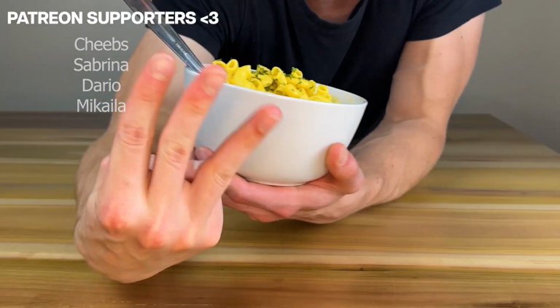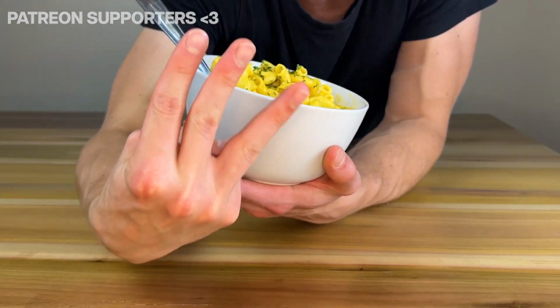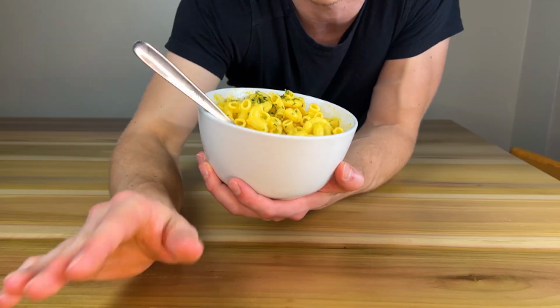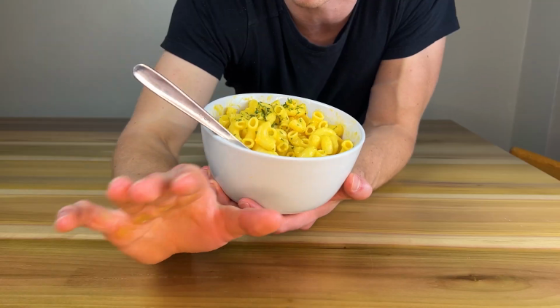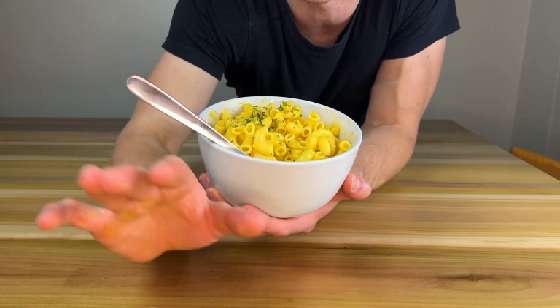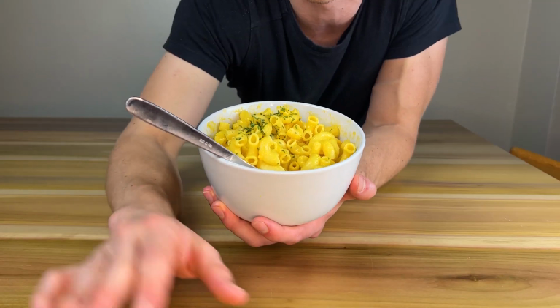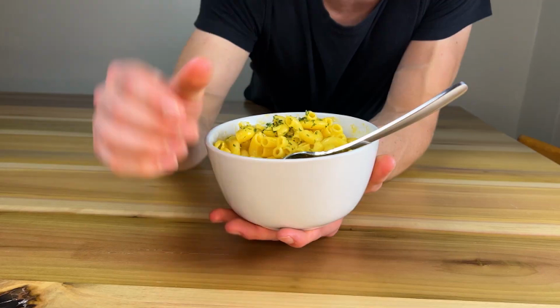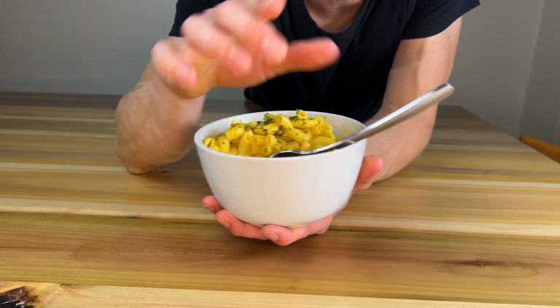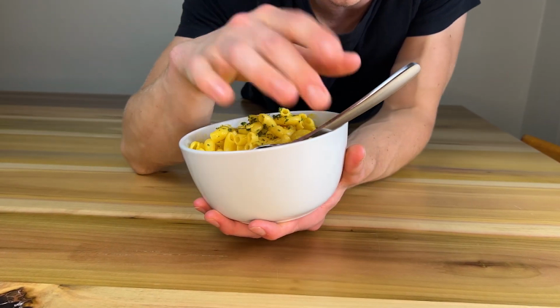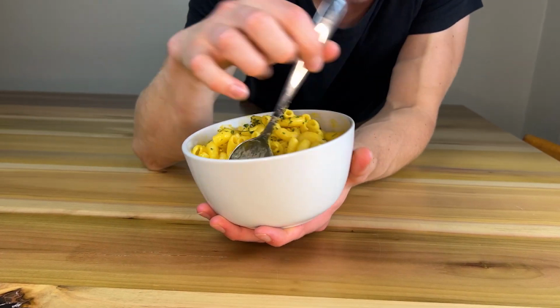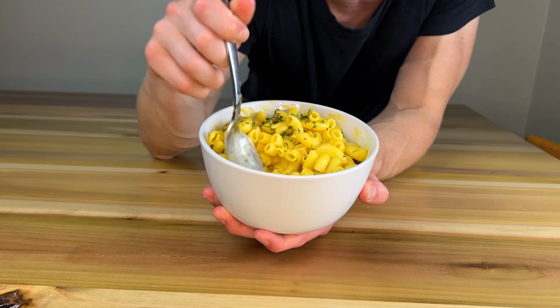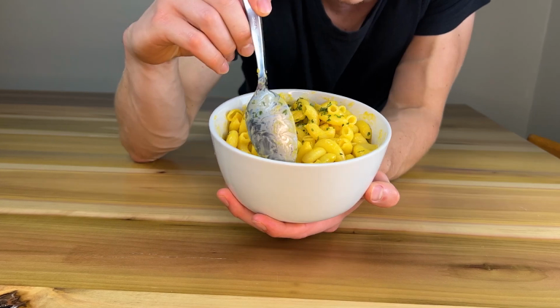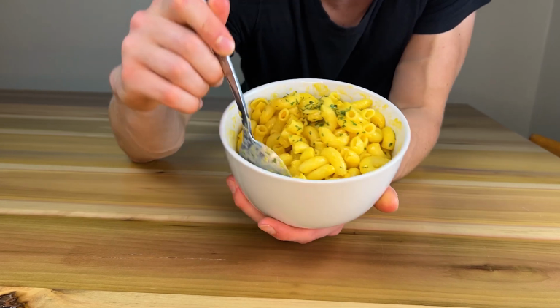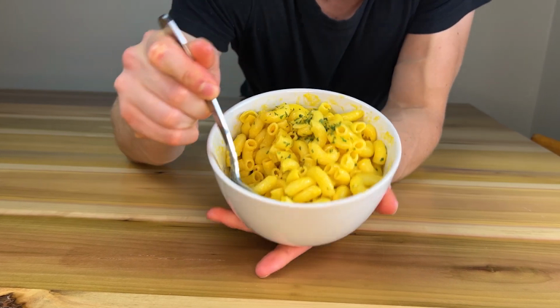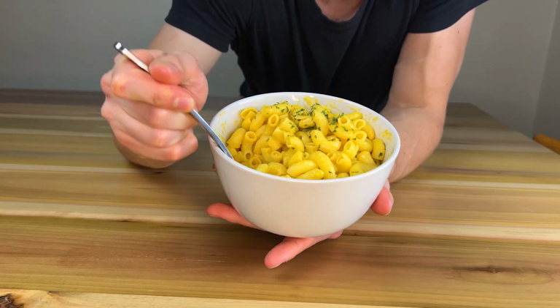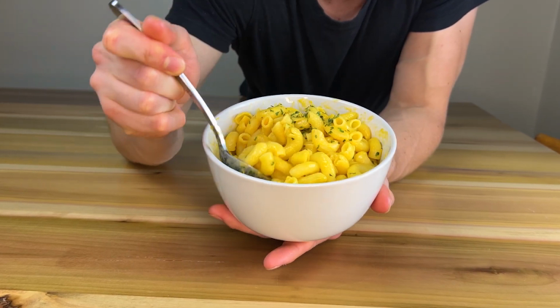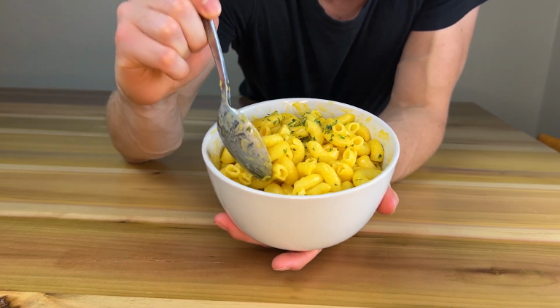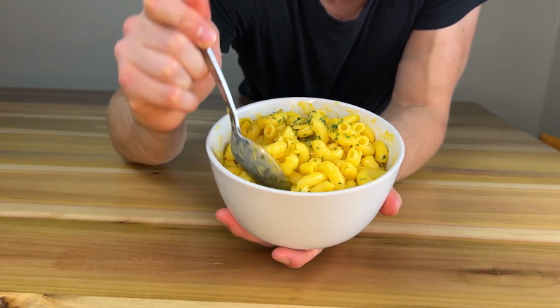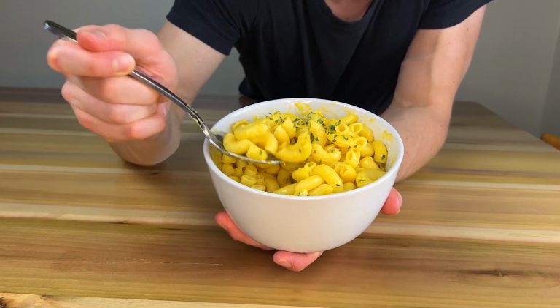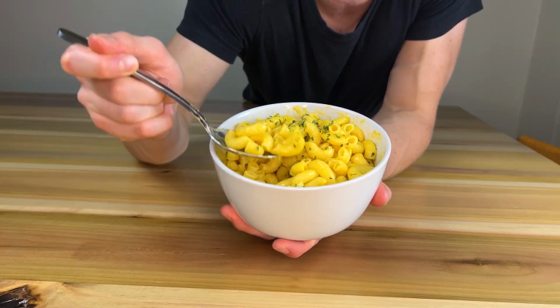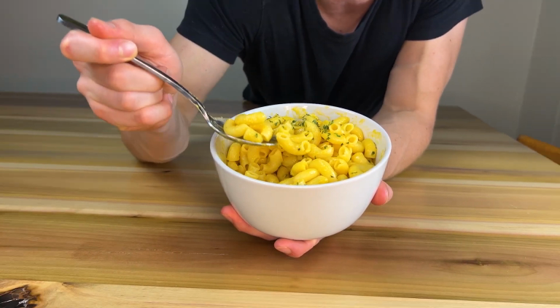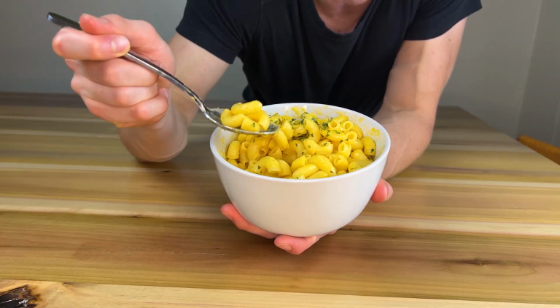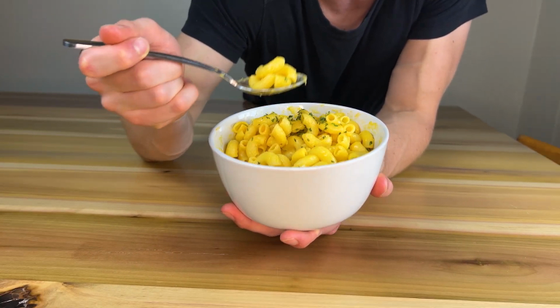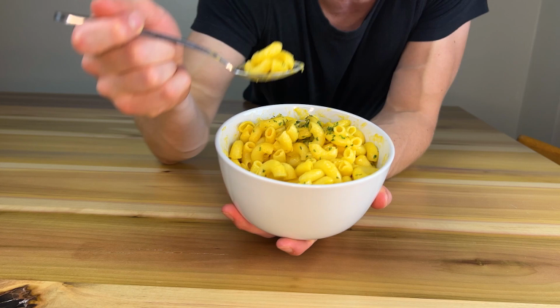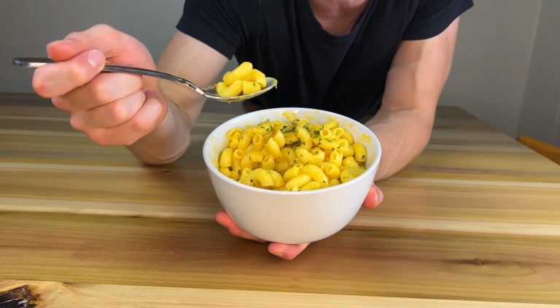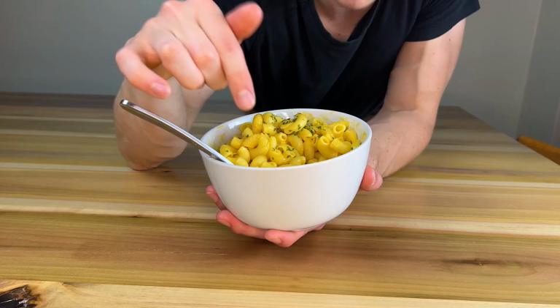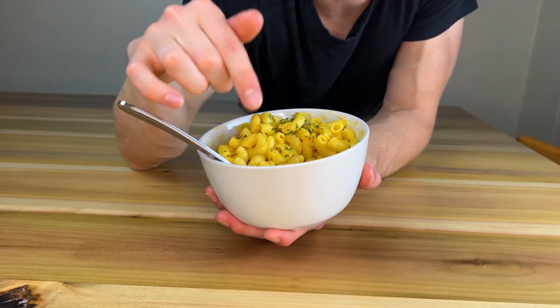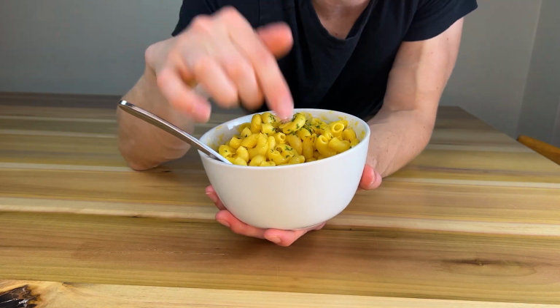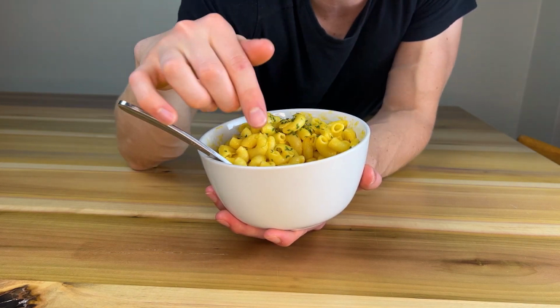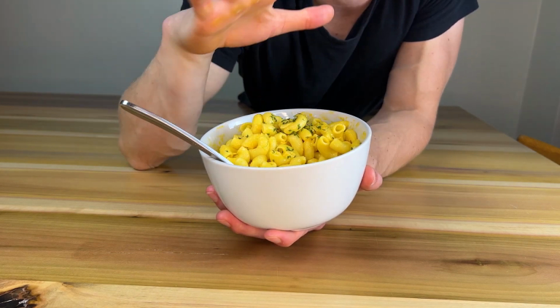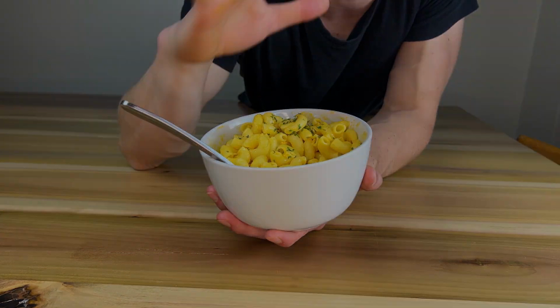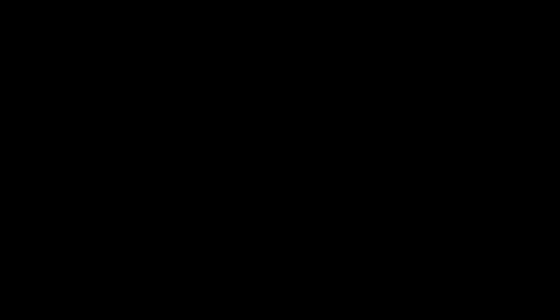Three ingredients, takes about 12 minutes max. And probably the best thing about this is that it's been sitting out for like 20 to 30 minutes and it's still so creamy — it's not even warm anymore. Let me know what you think down in the comments. I bet you'll love it.